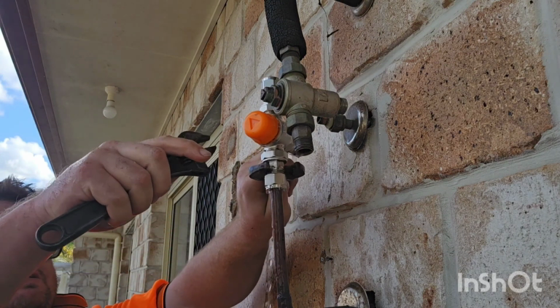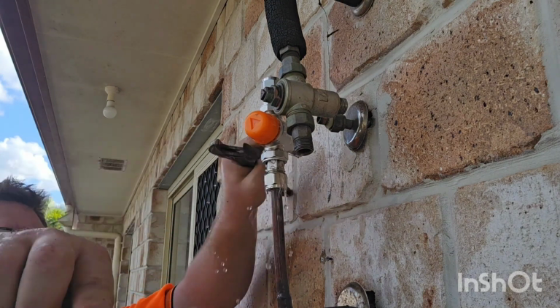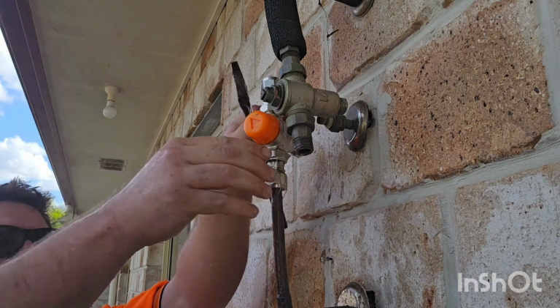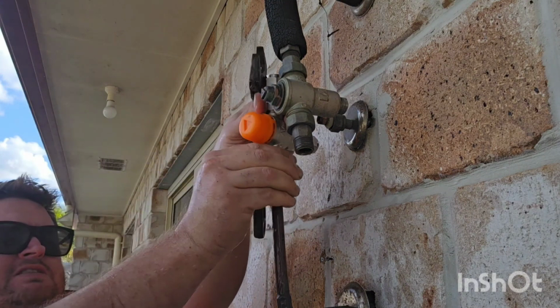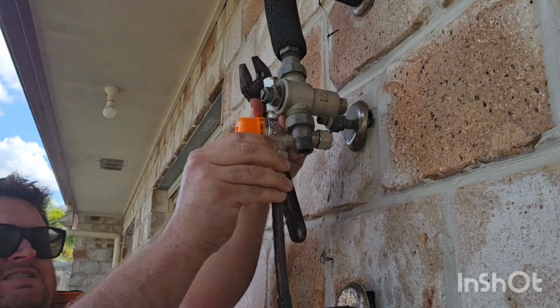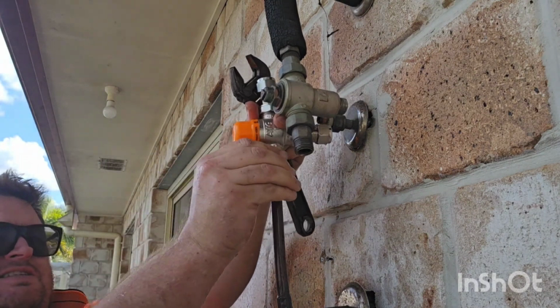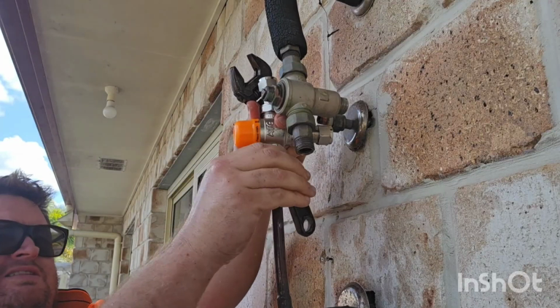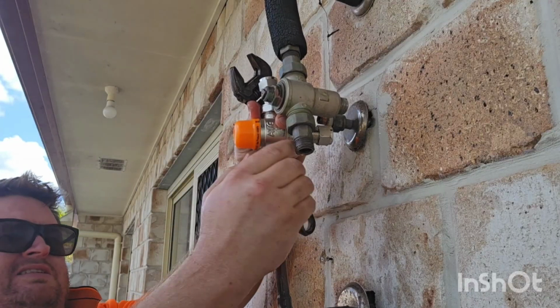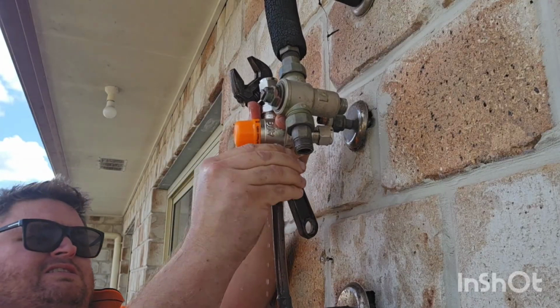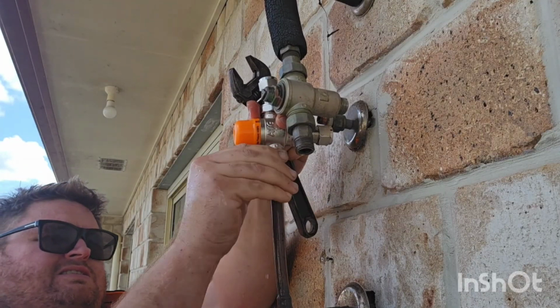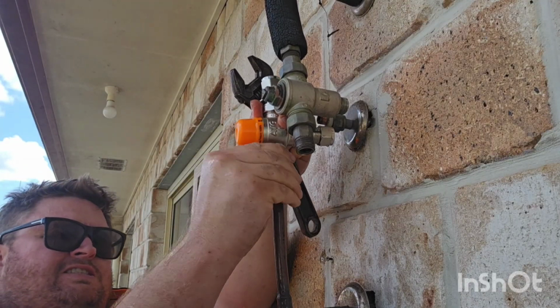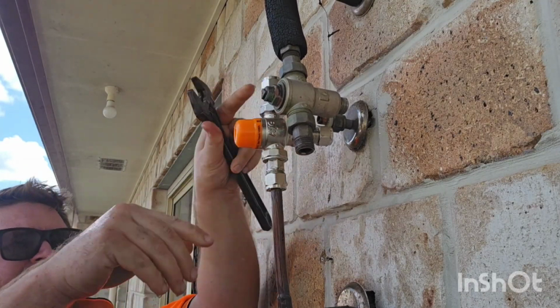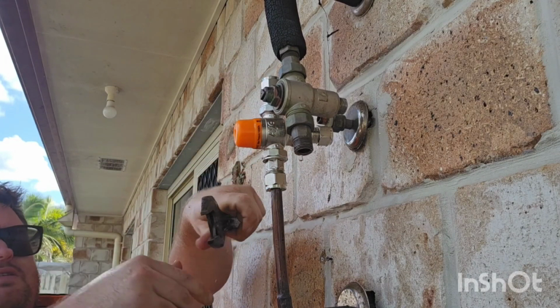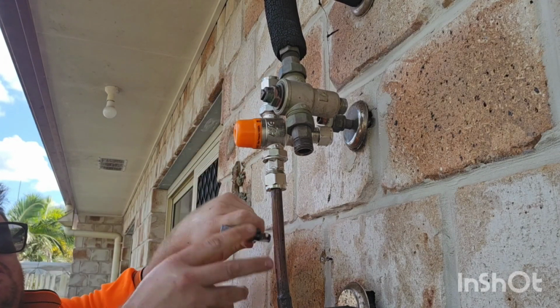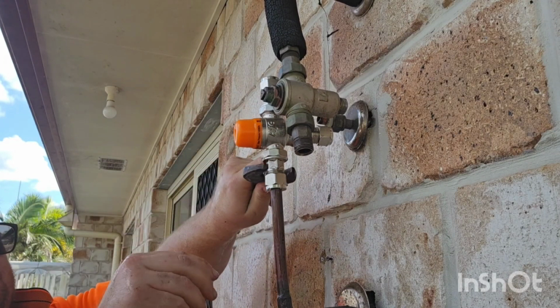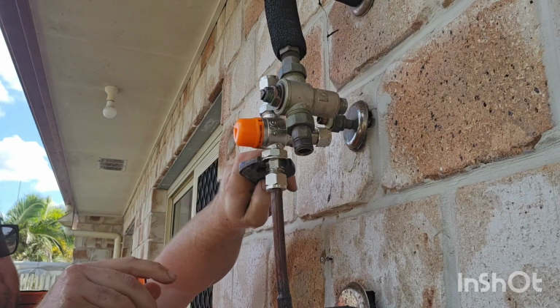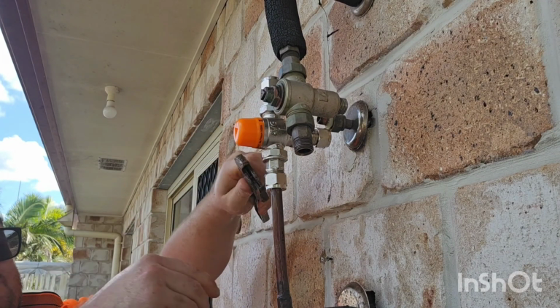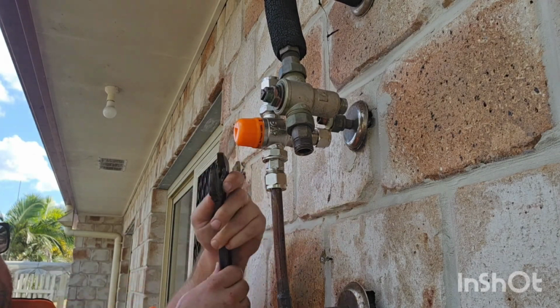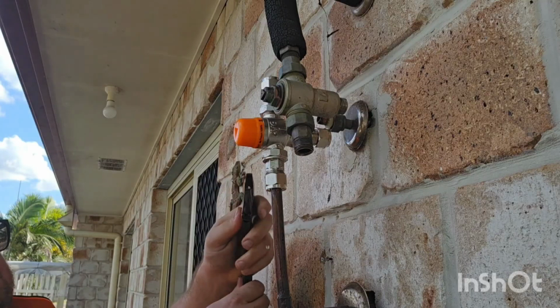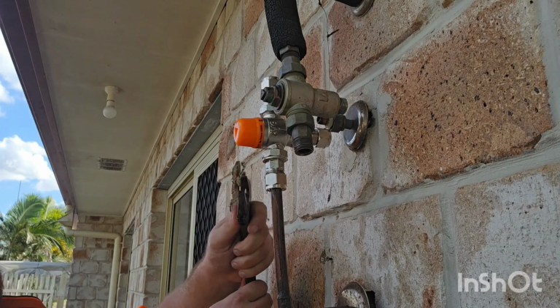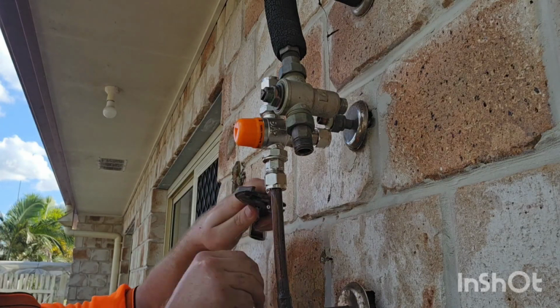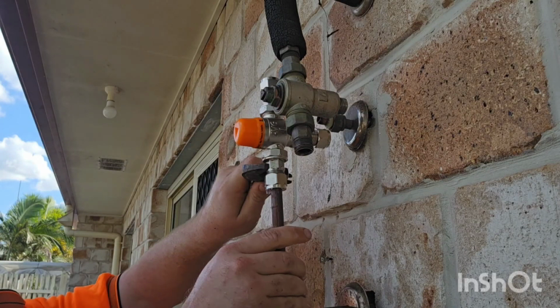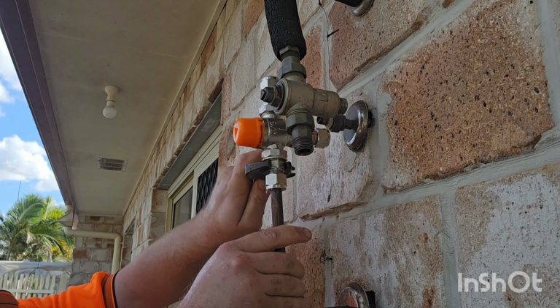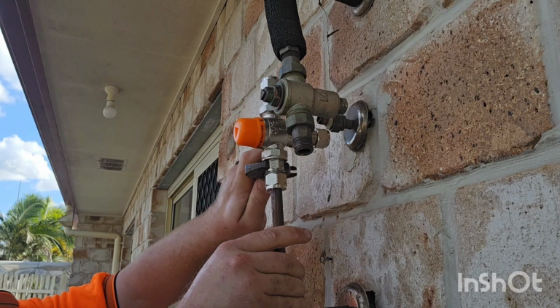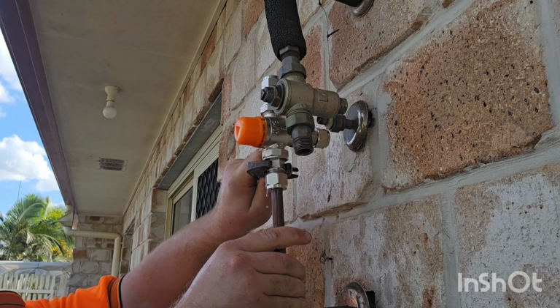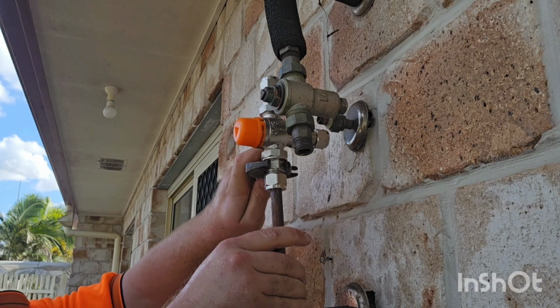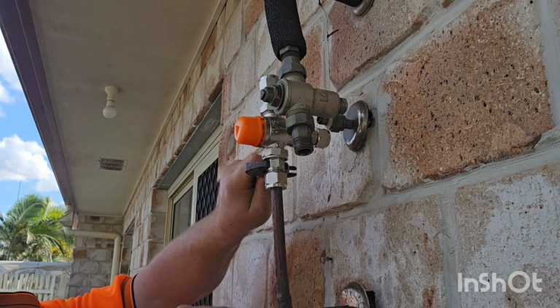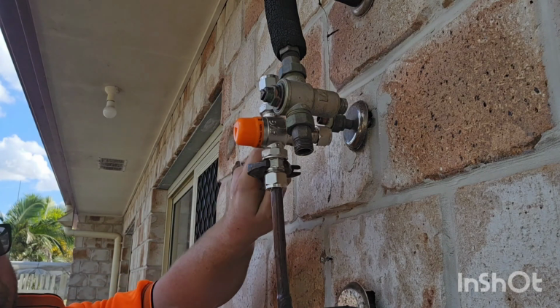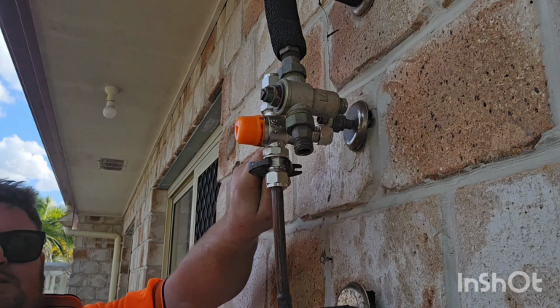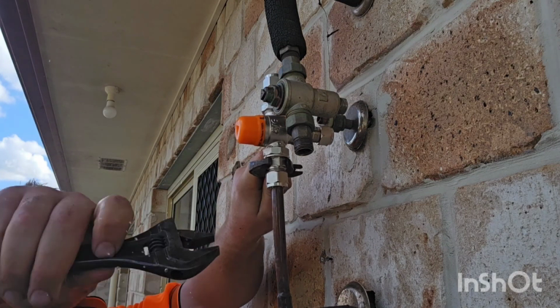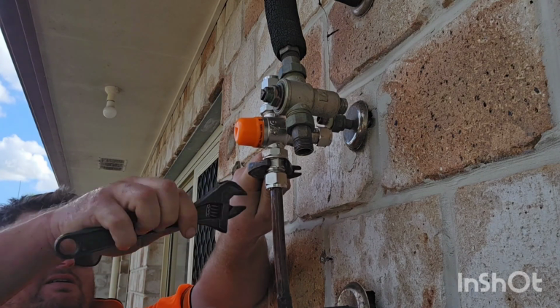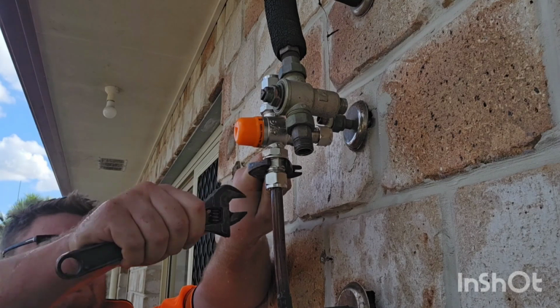Now you can use two shifters to do this. Do it up by hand as tight as you can first to save a bit of time, and then obviously just continue on.